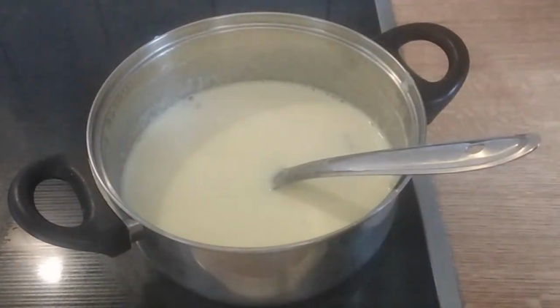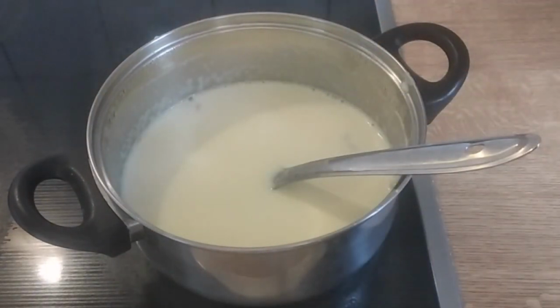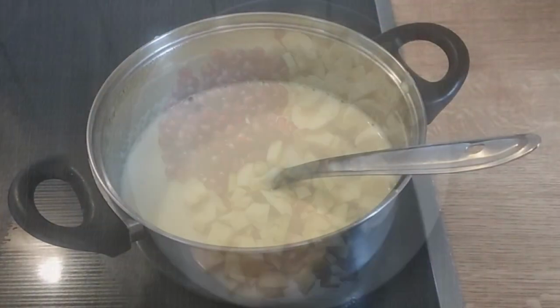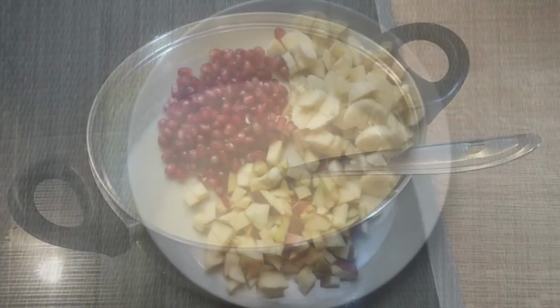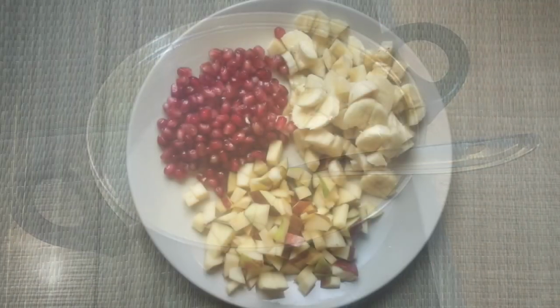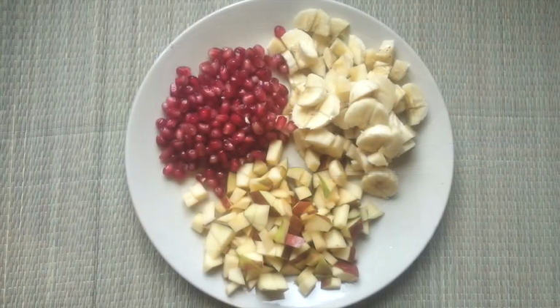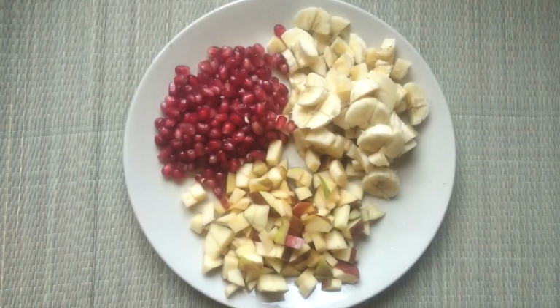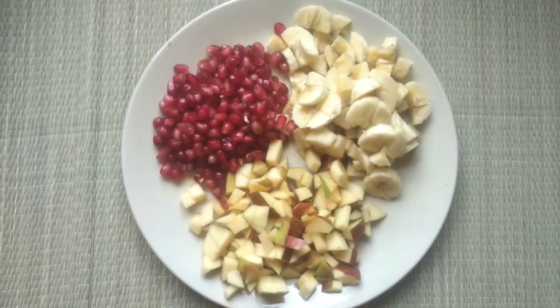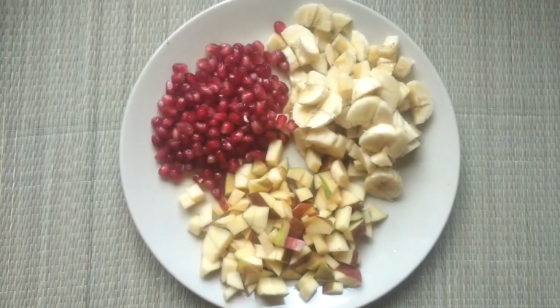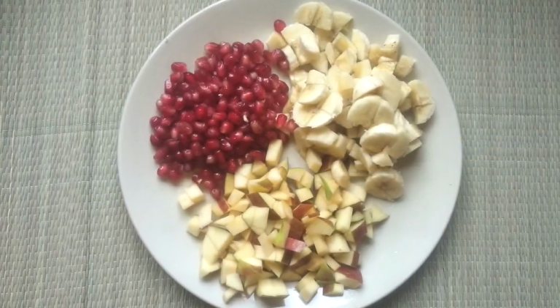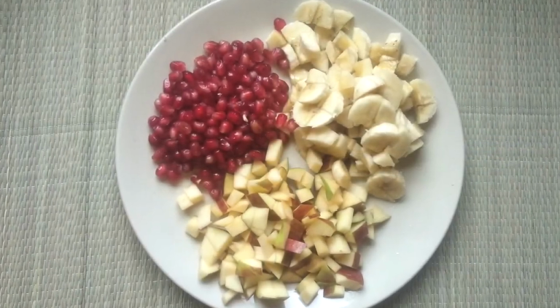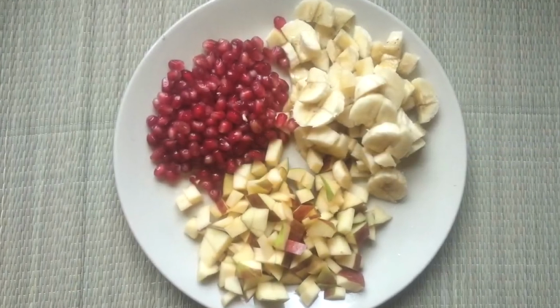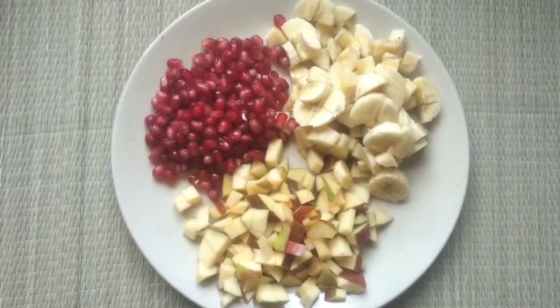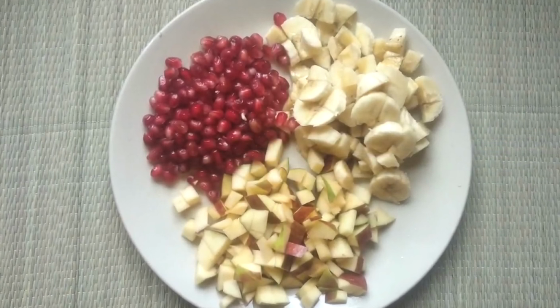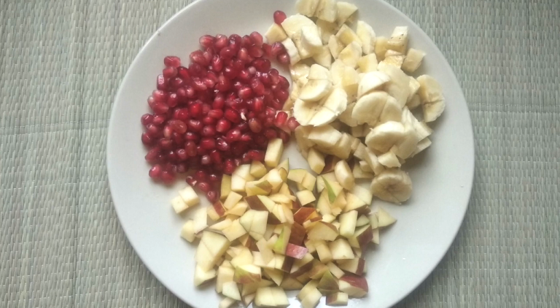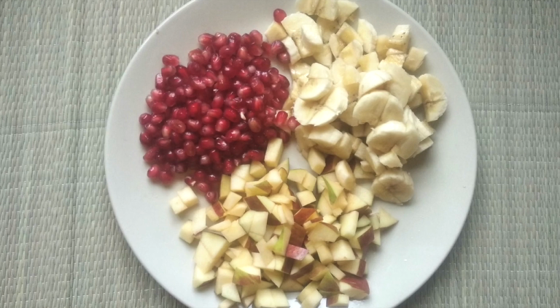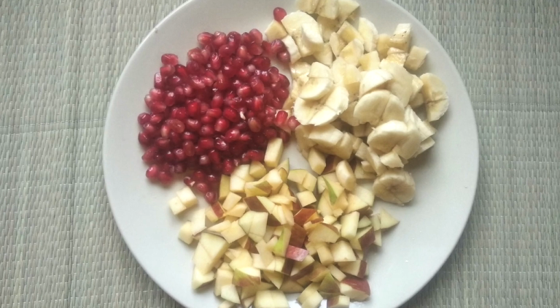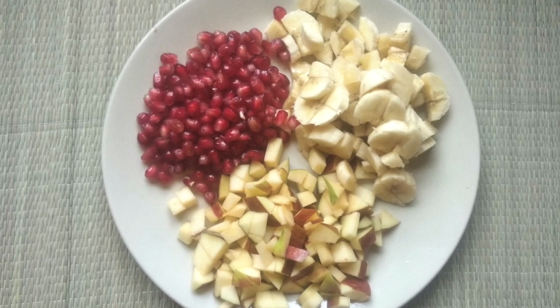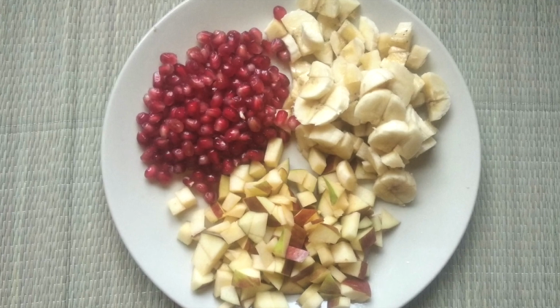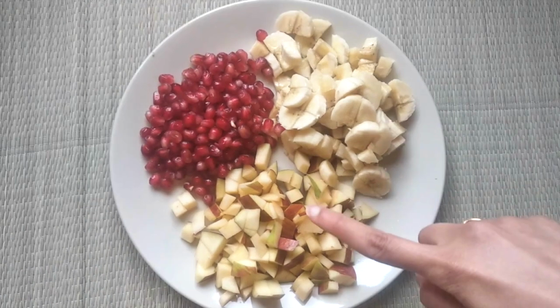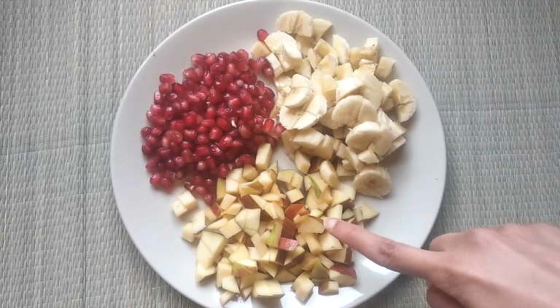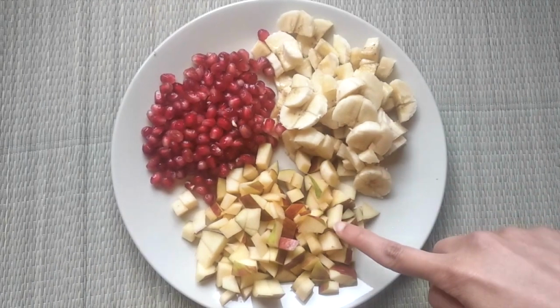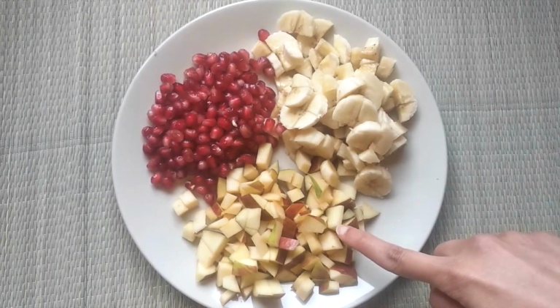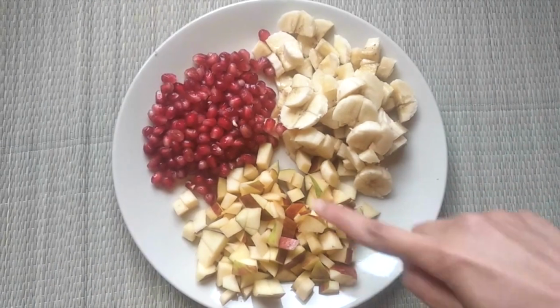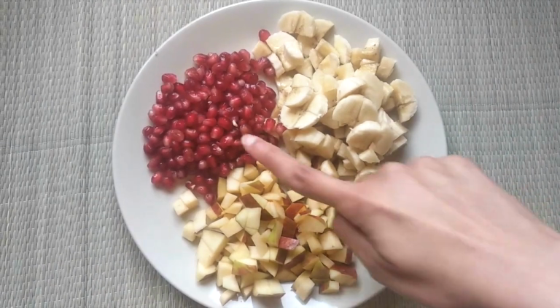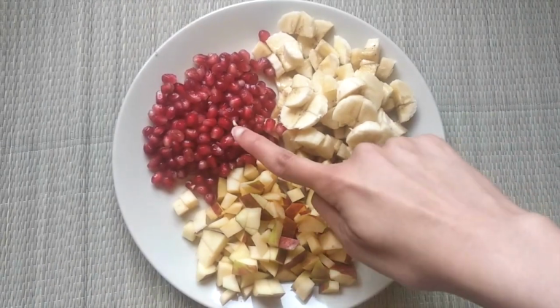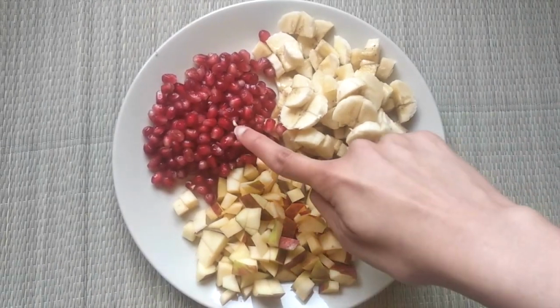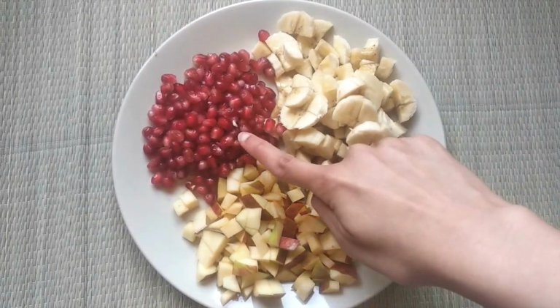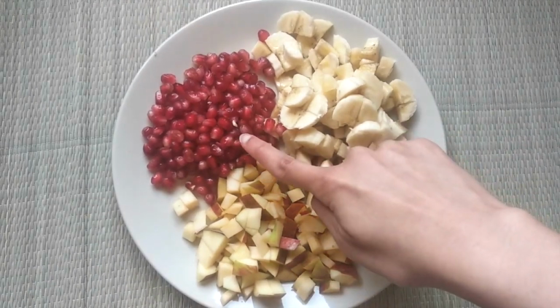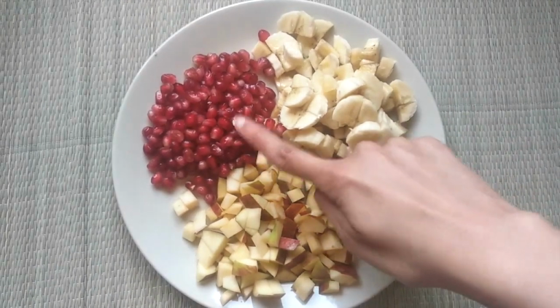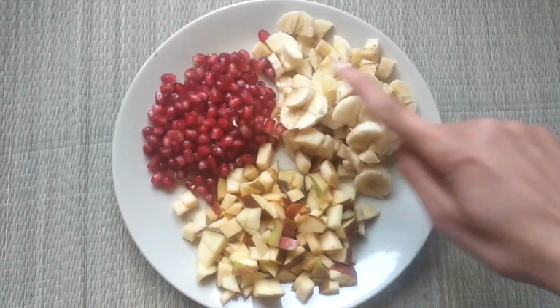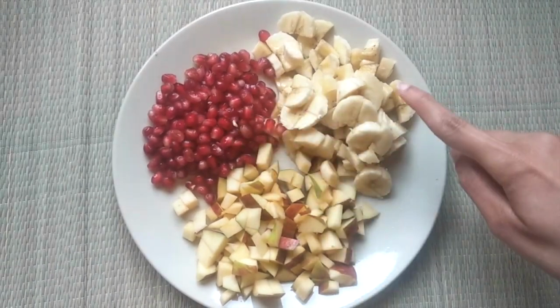Chop your favorite fruits. Avoid citrus fruits. Here I have used my favorite fruits: 1 apple, half pomegranate, and 1 banana.